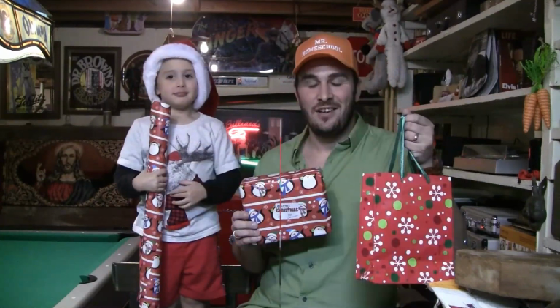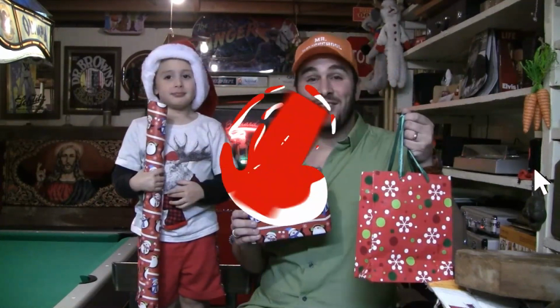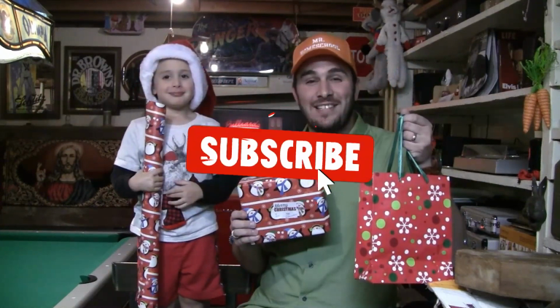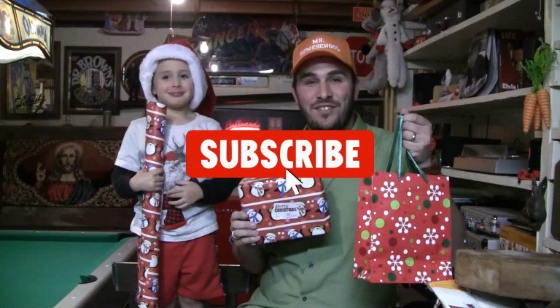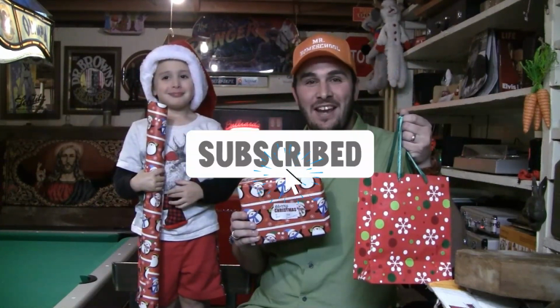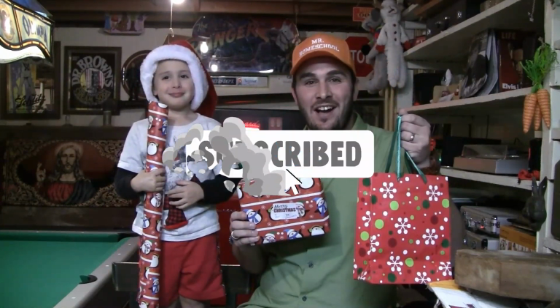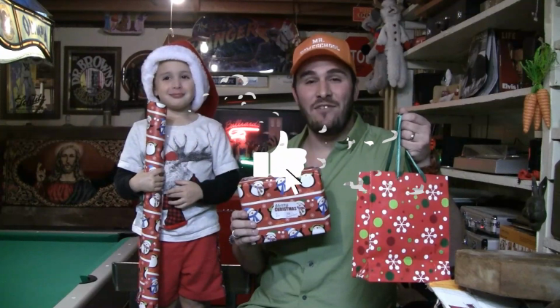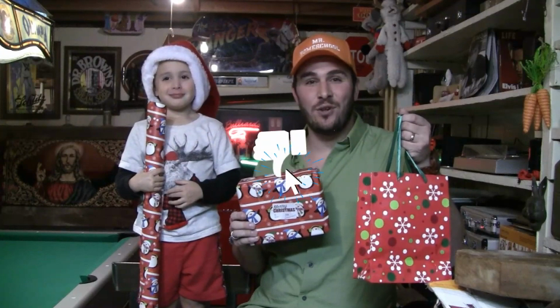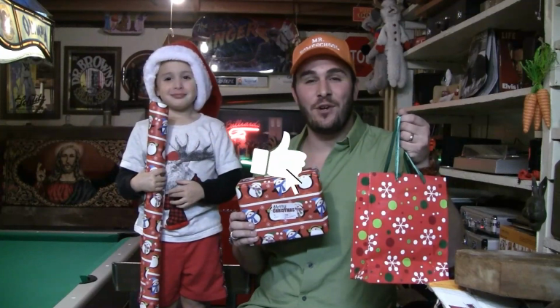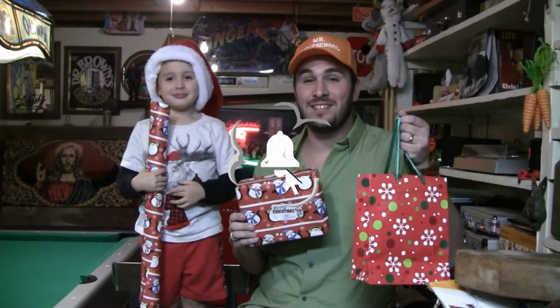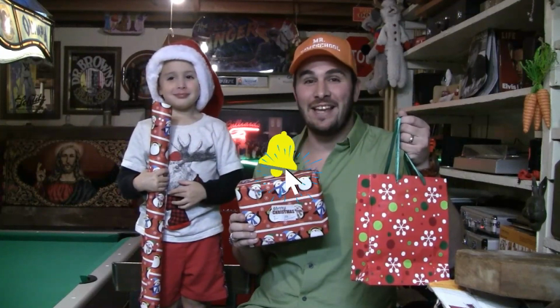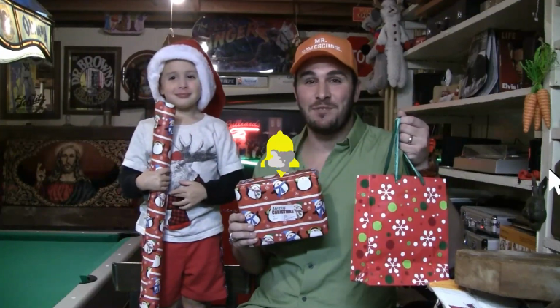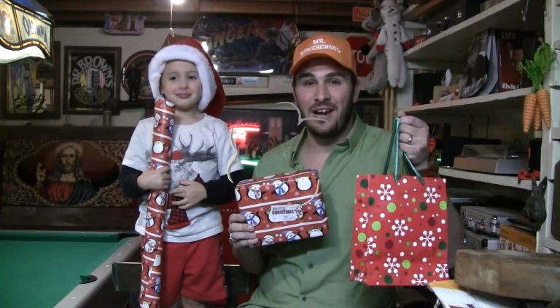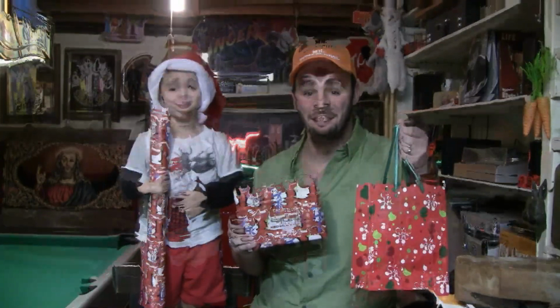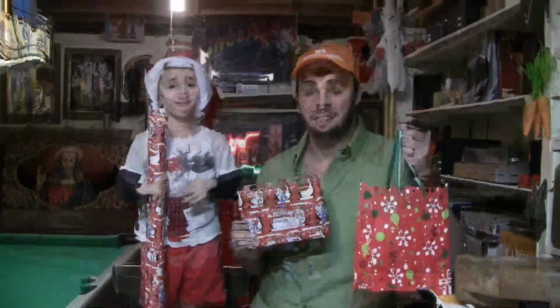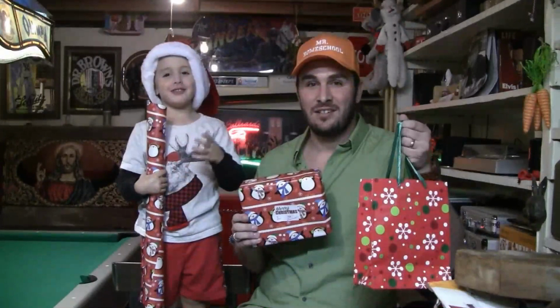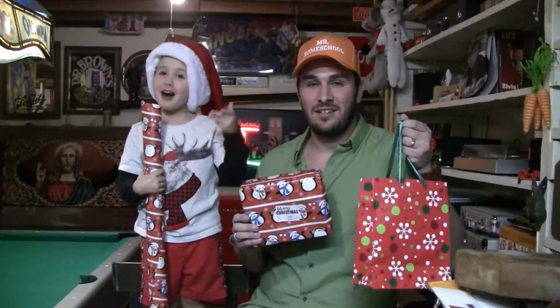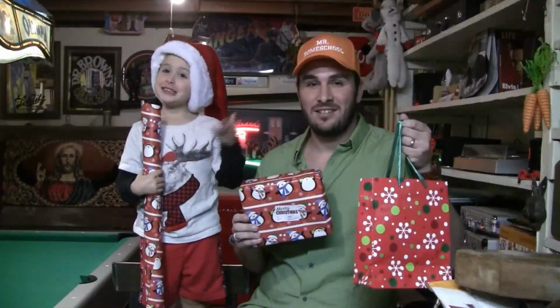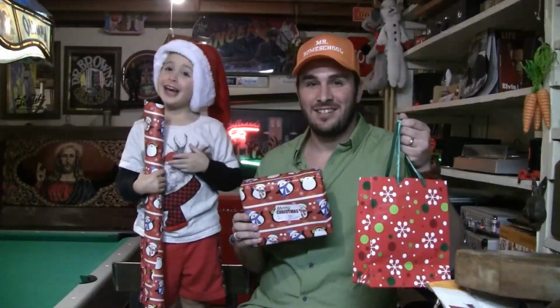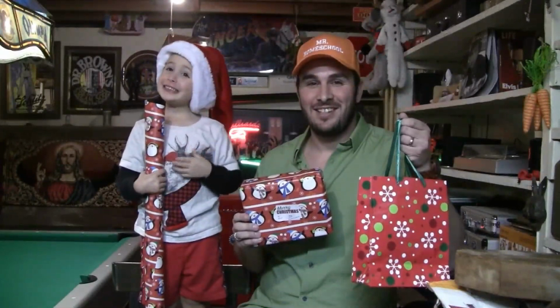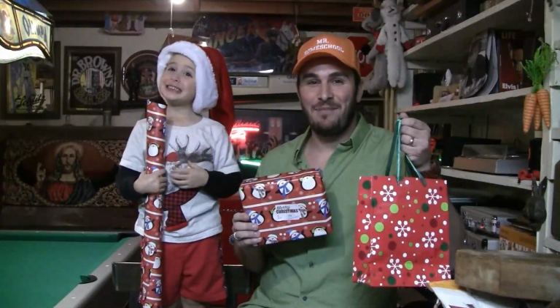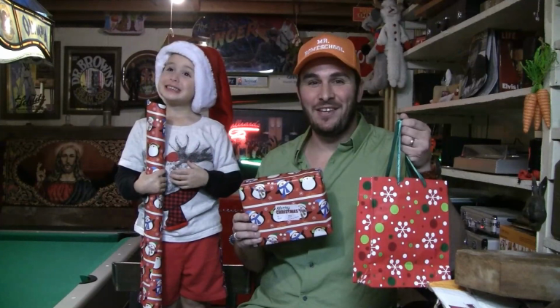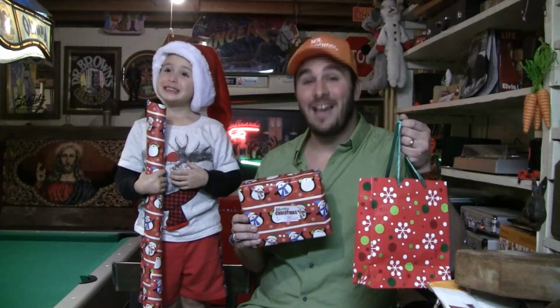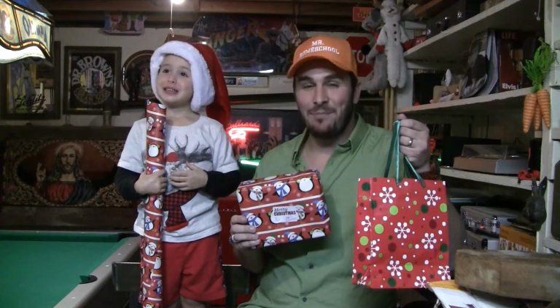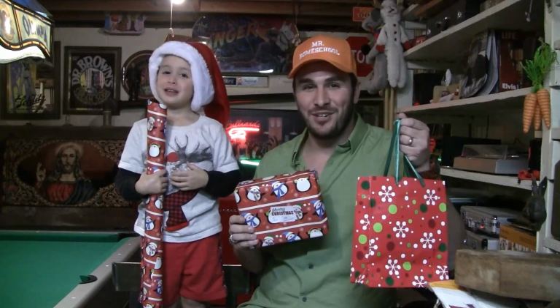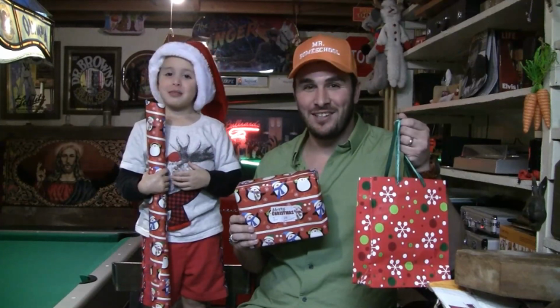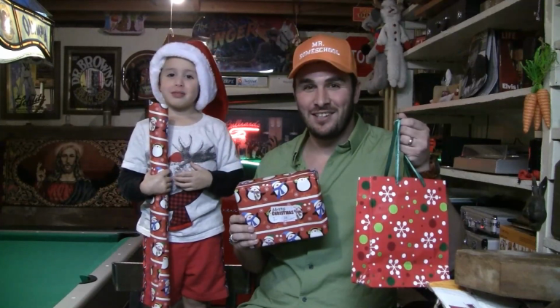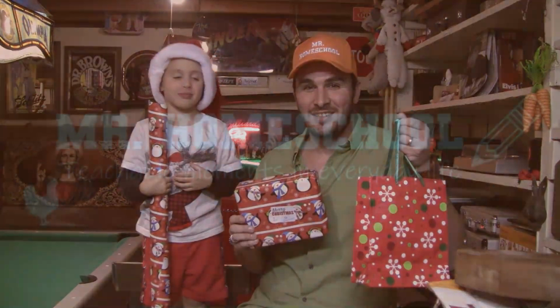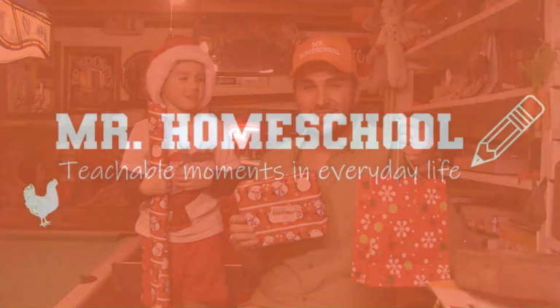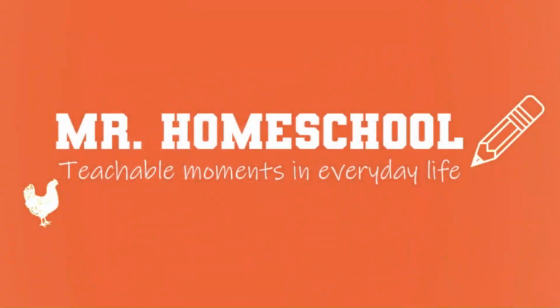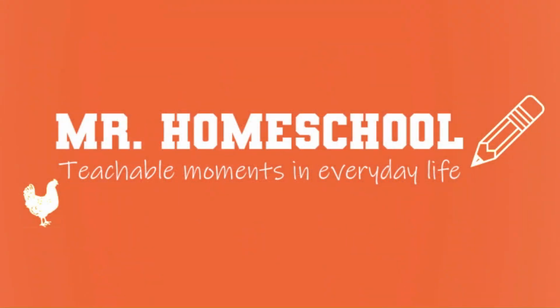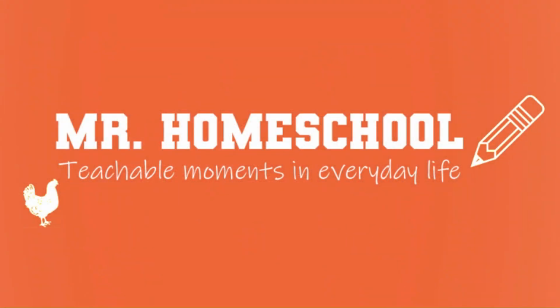Okay, so that's it for today. If you enjoyed the video, please like and subscribe. Thanks for watching! Thank you and God bless you. Mr. Homeschool!